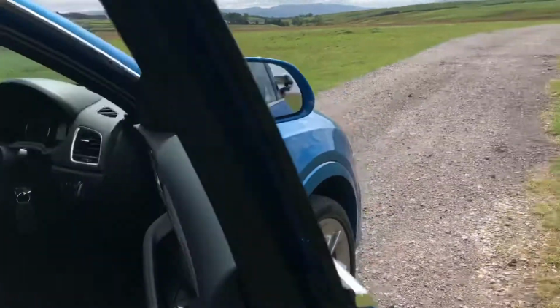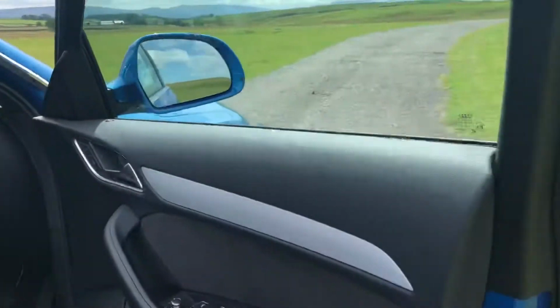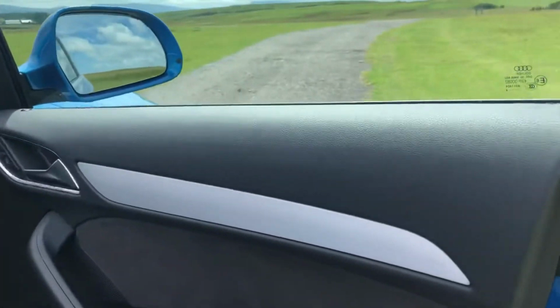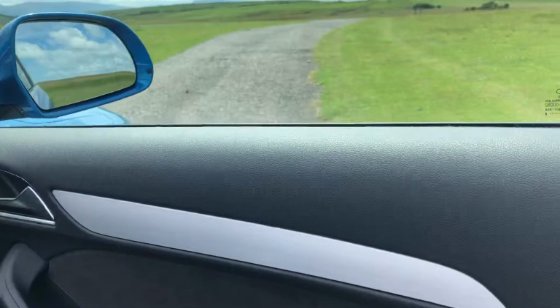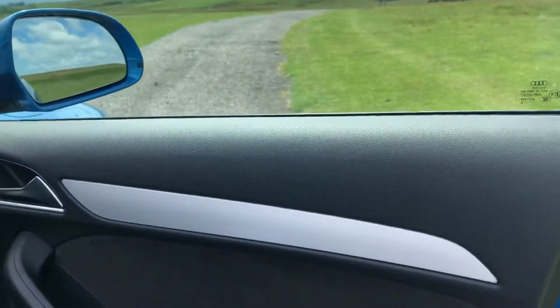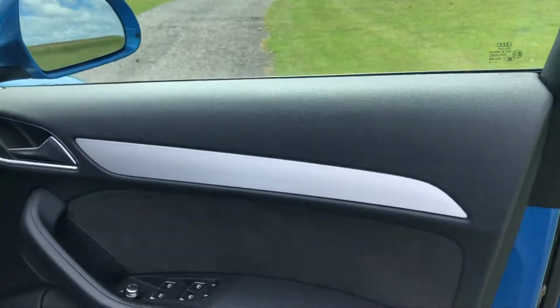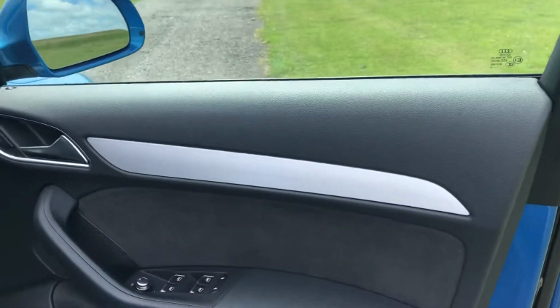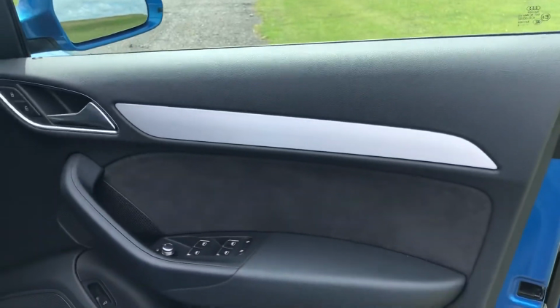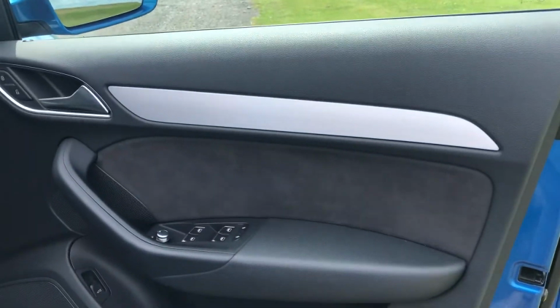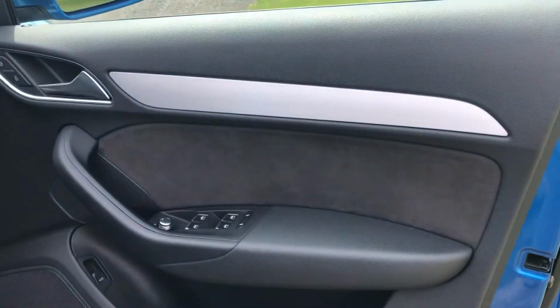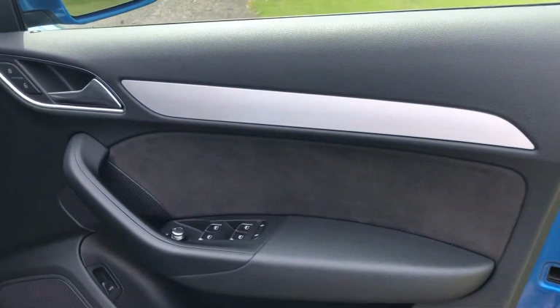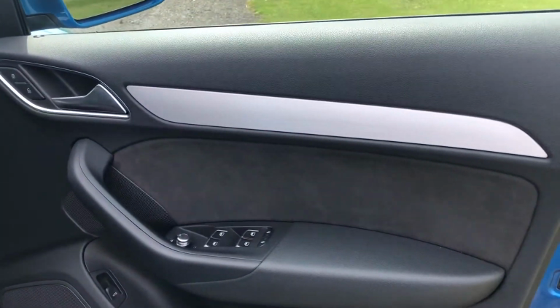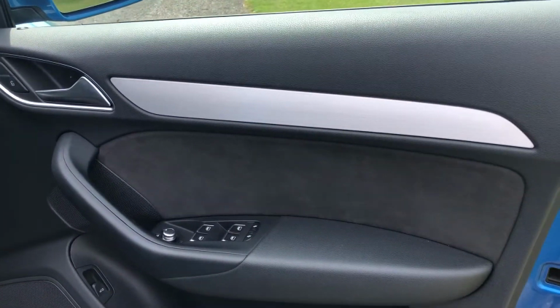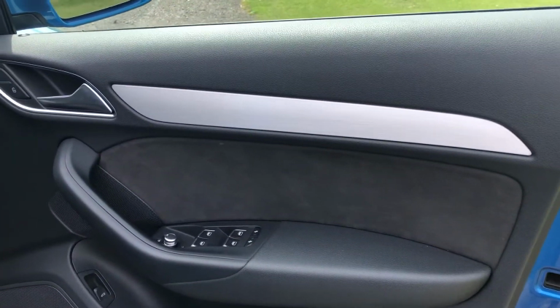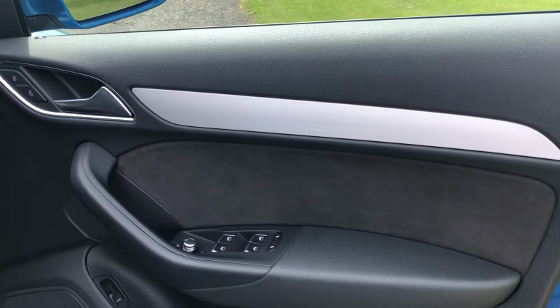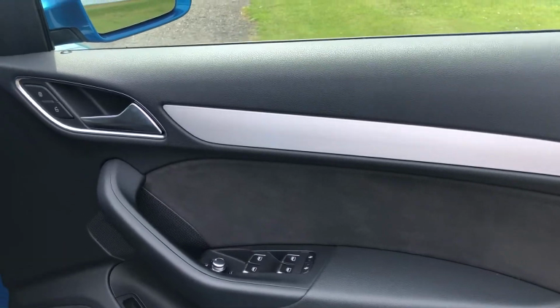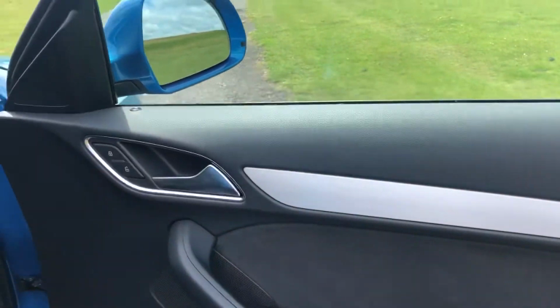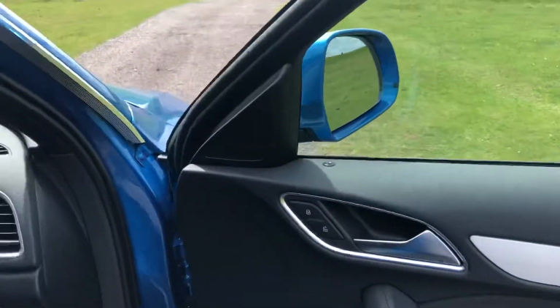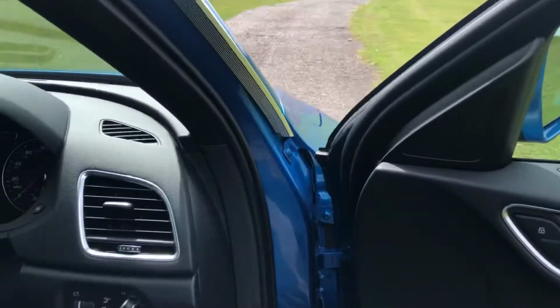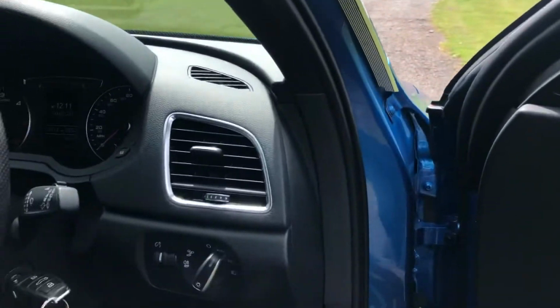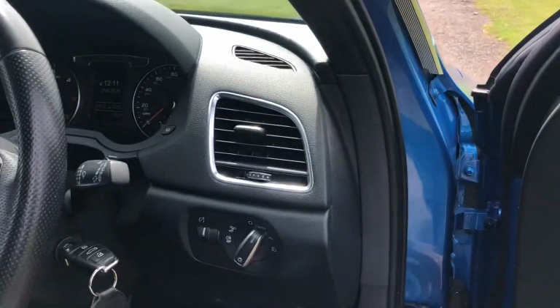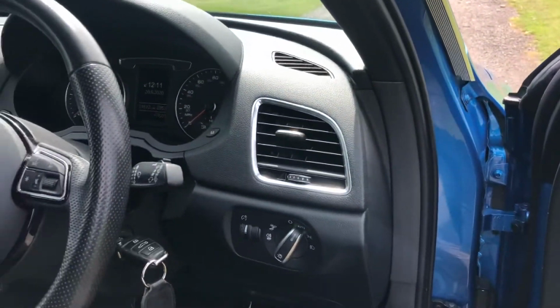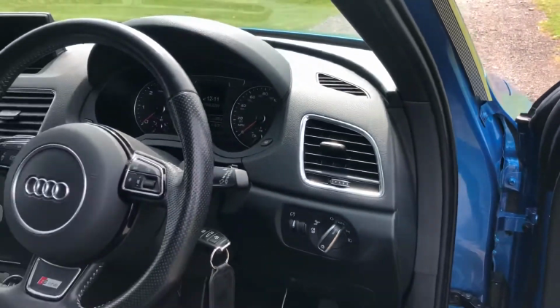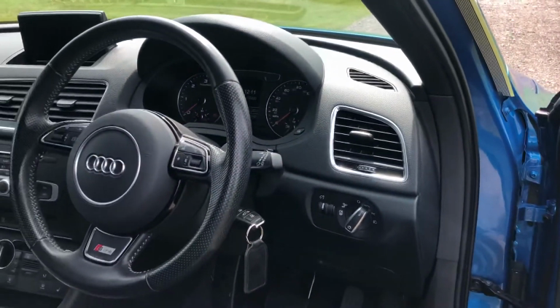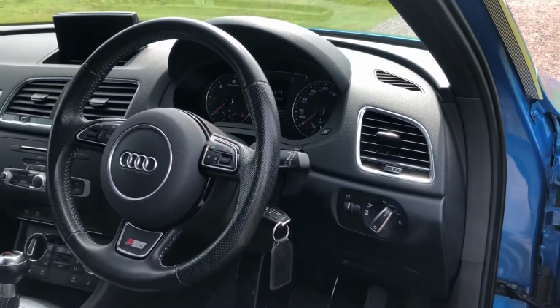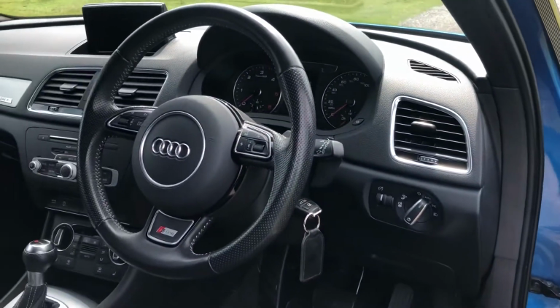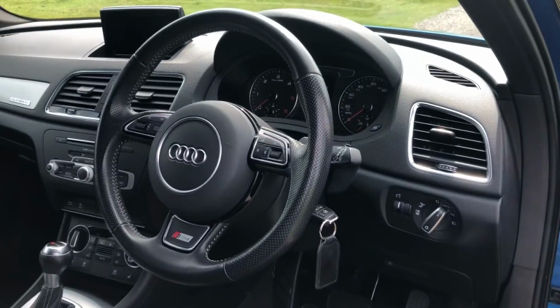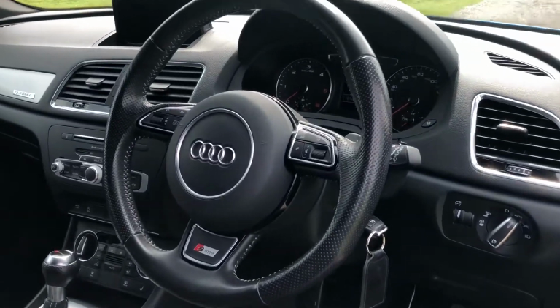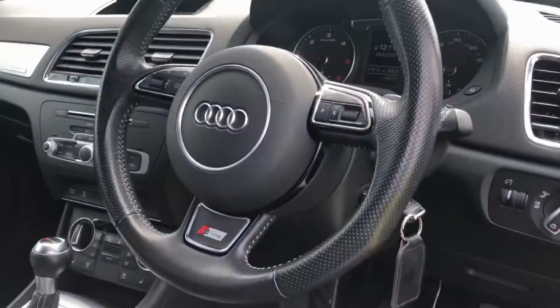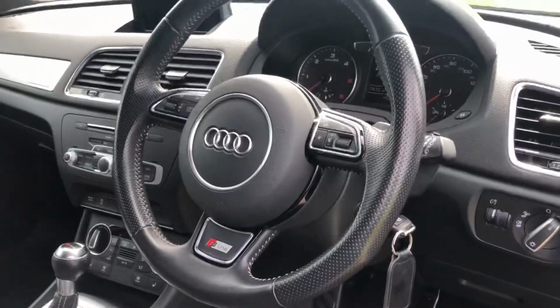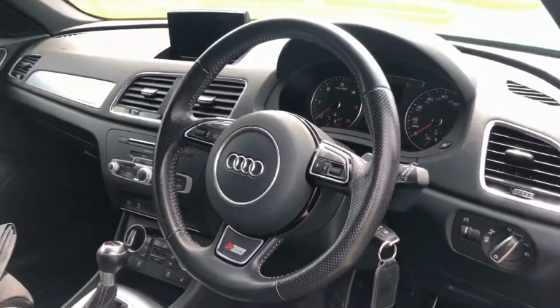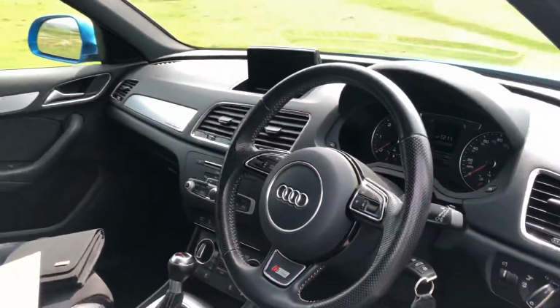As we enter into the vehicle itself we have the high brush chrome finish there along the door card and the controls for the front and rear electric windows, heated and electronic wing mirrors. The vehicle does come with auto headlights there and a leather multifunctional steering wheel with the S line logo embossed on the bottom.